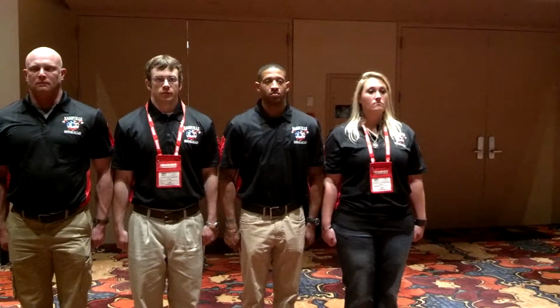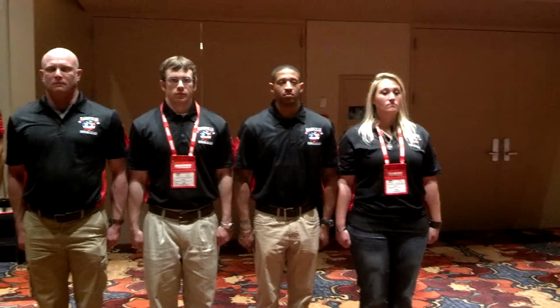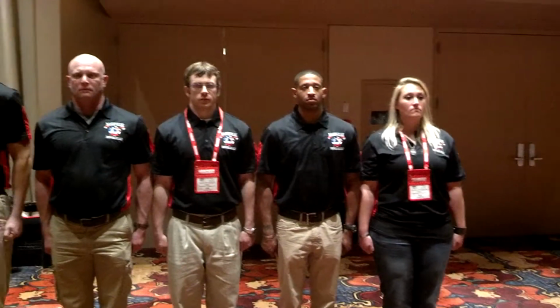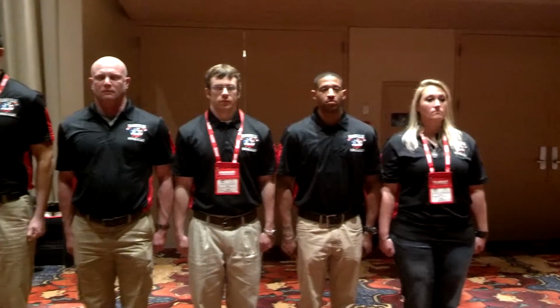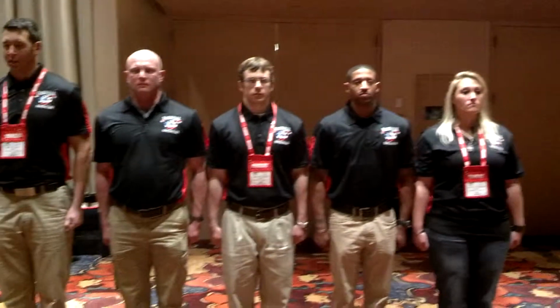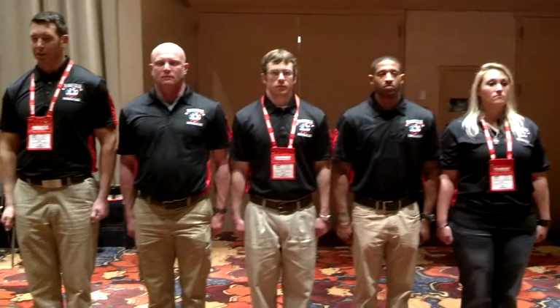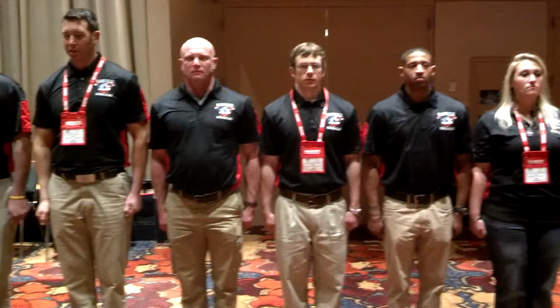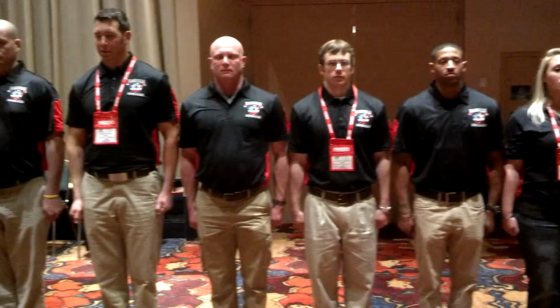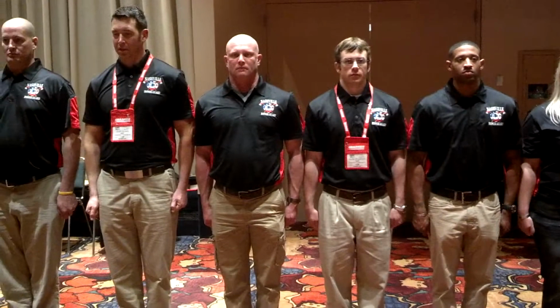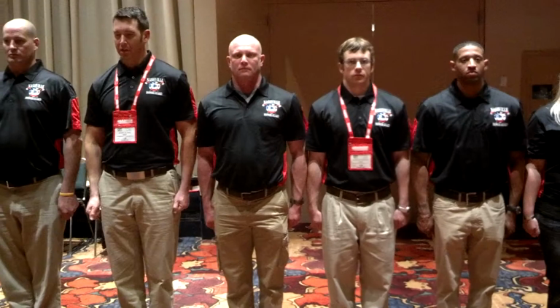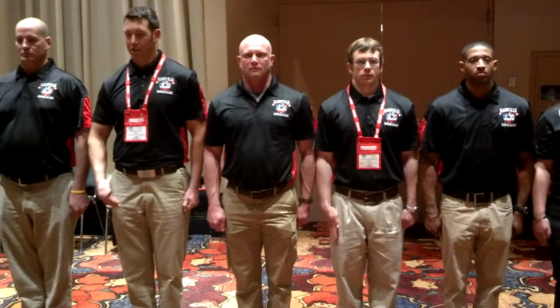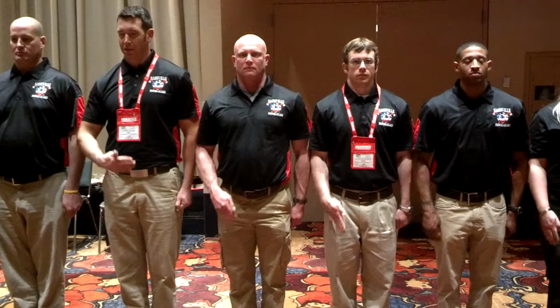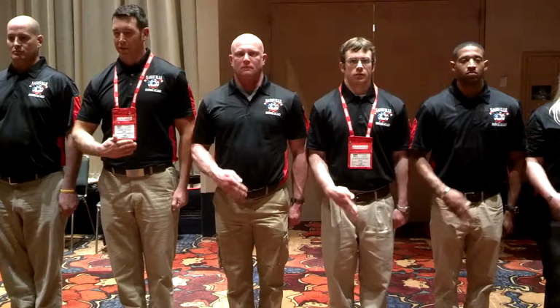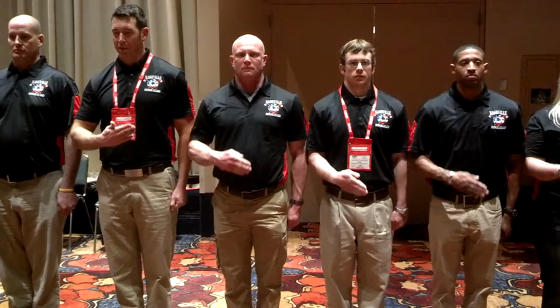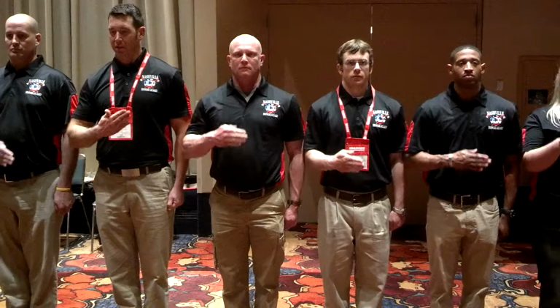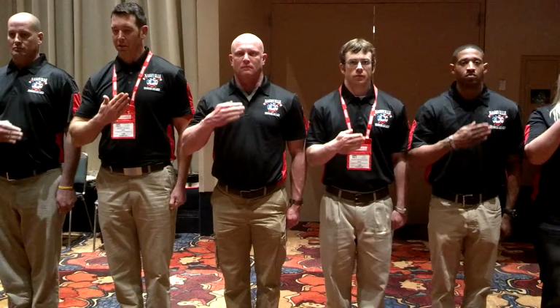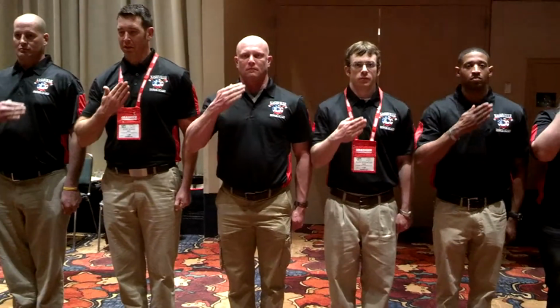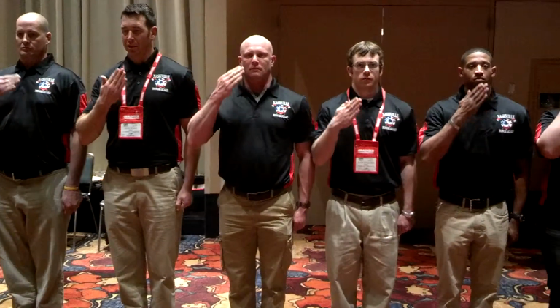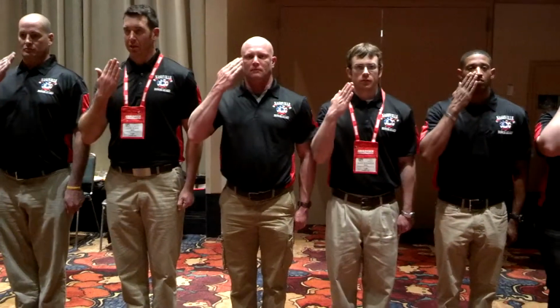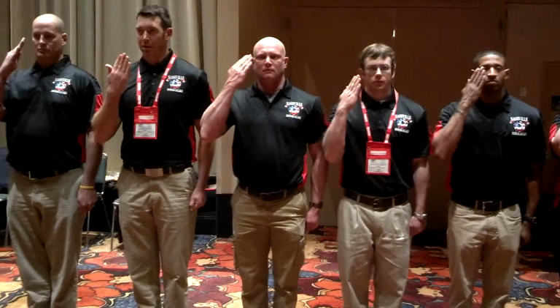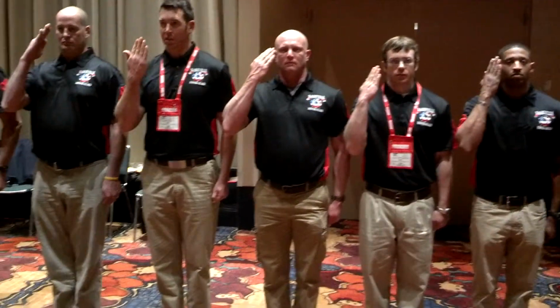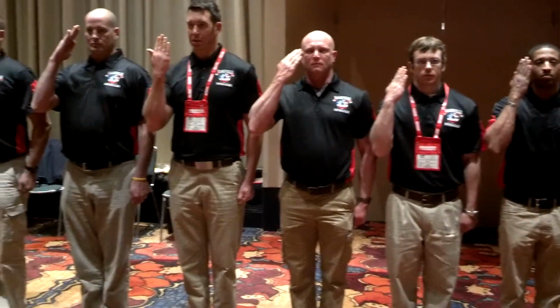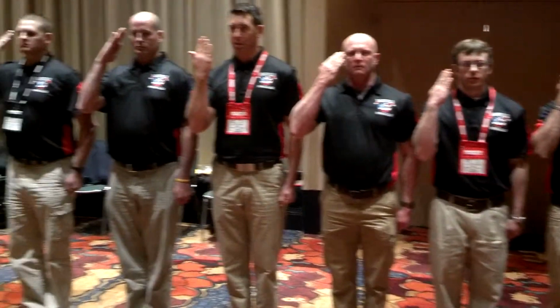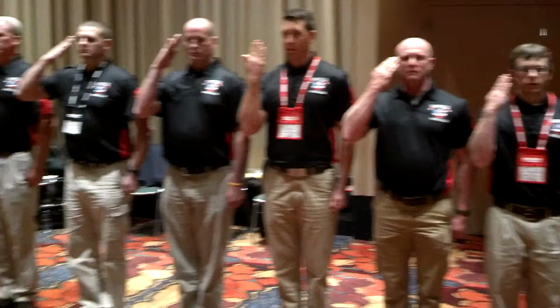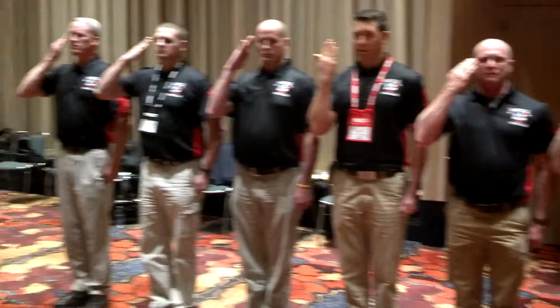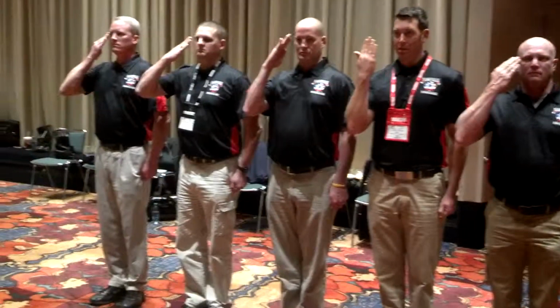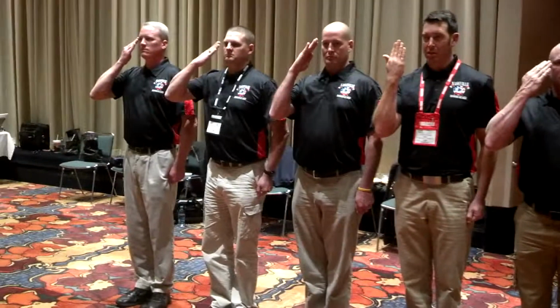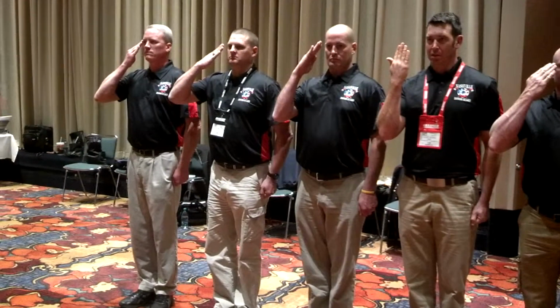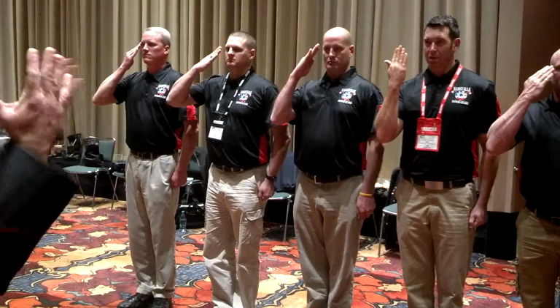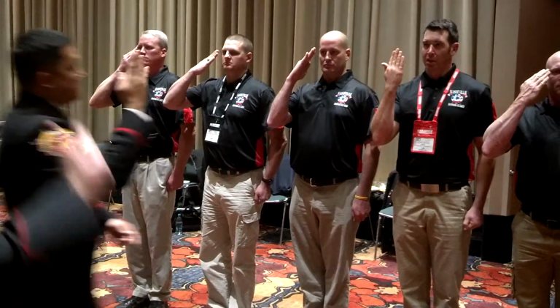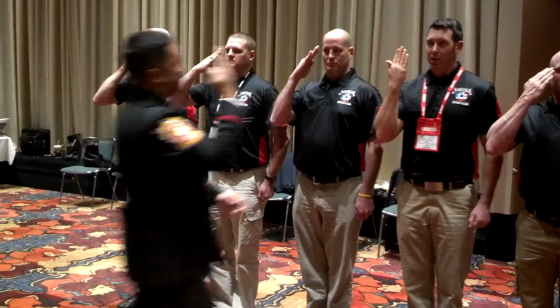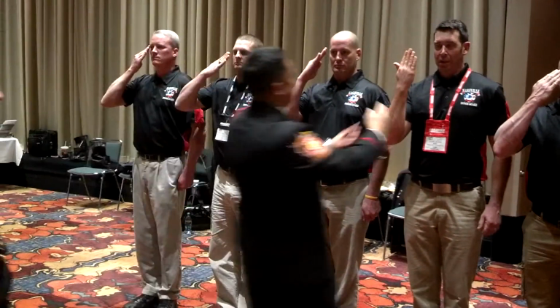We'll do that one again. Ceremonial, present, arms! 1,001, 1,002, 1,003, 1,004. 1,001, 1,002, 1,004. 1,004.